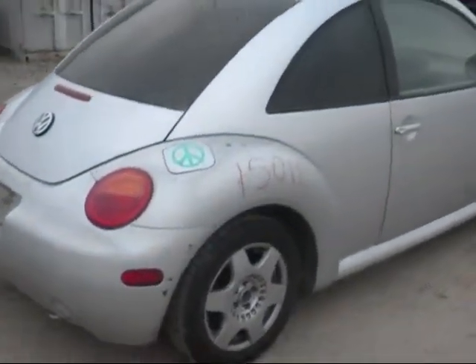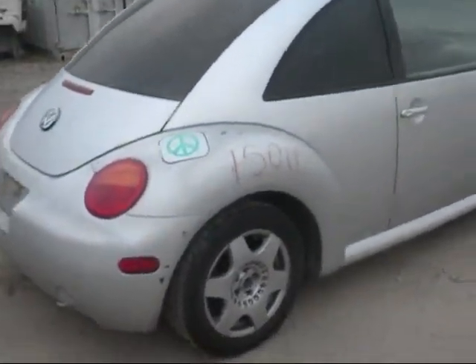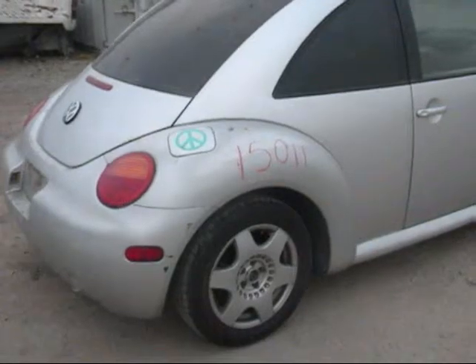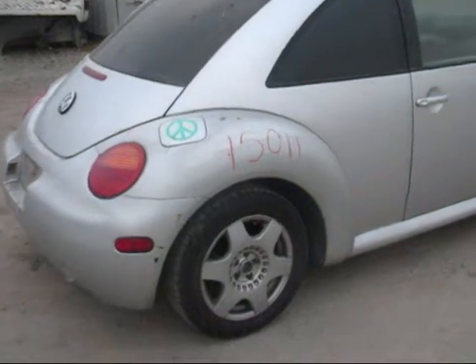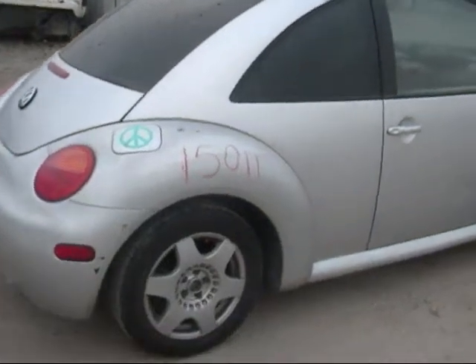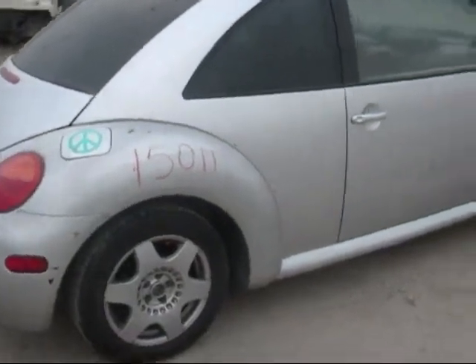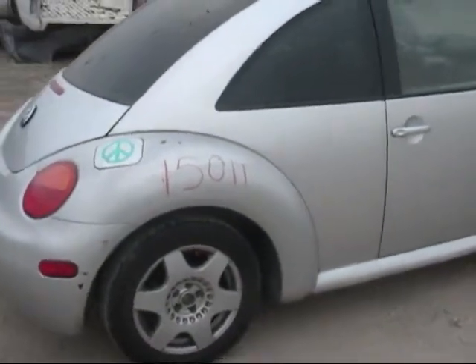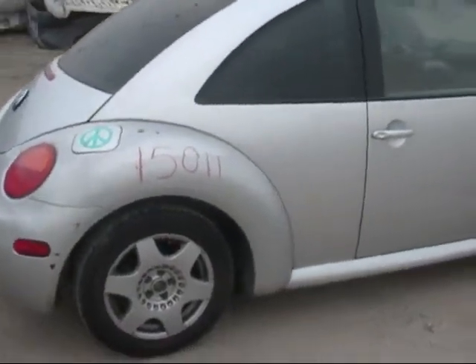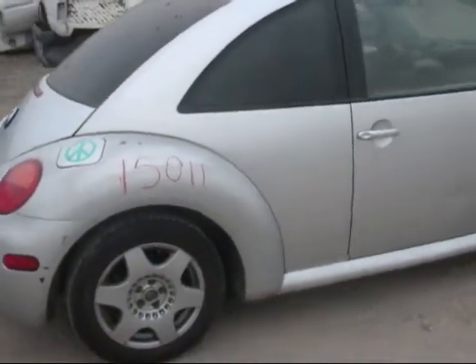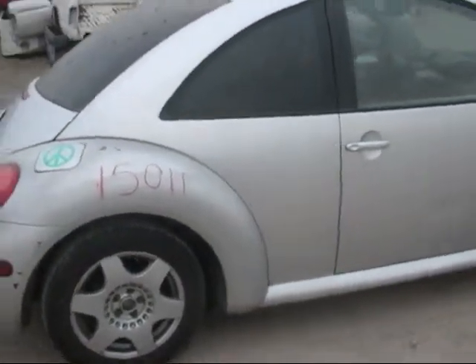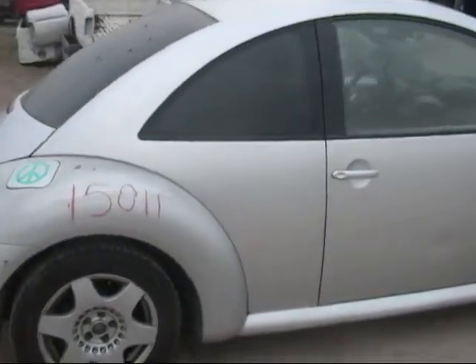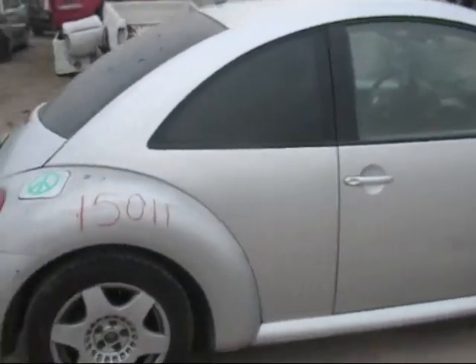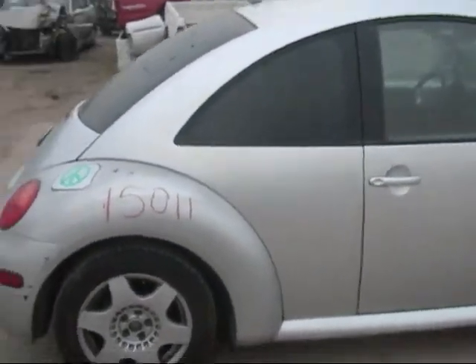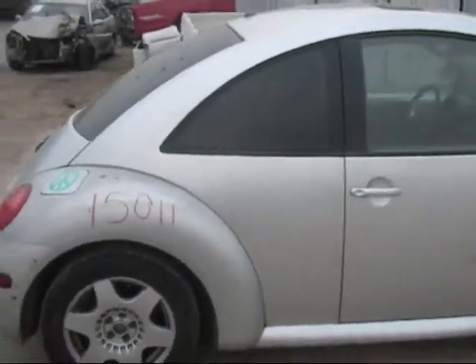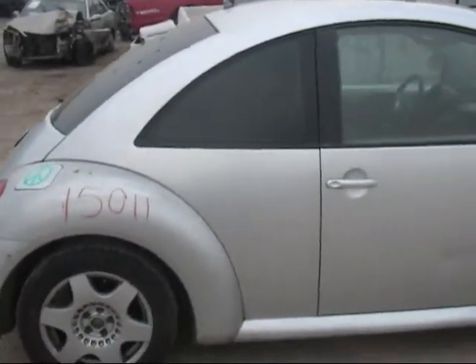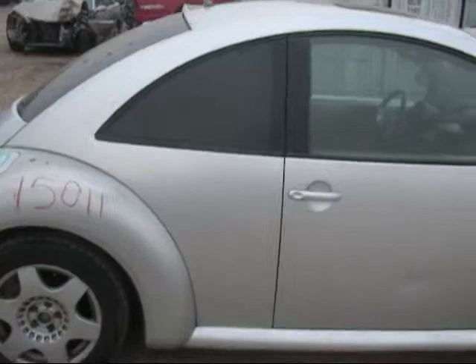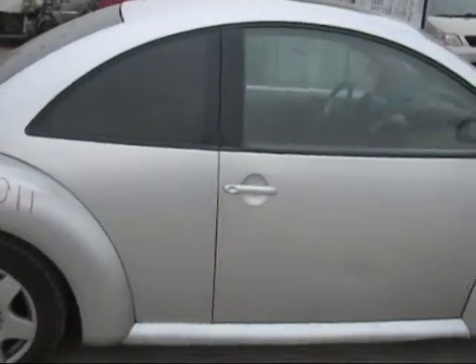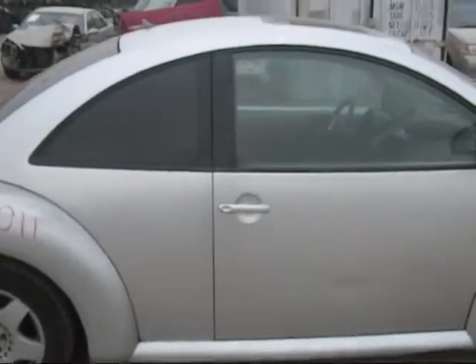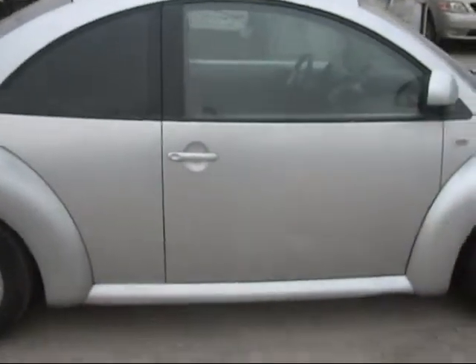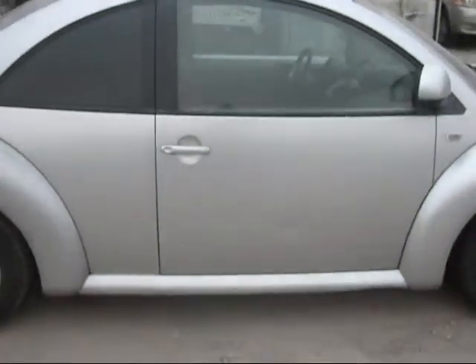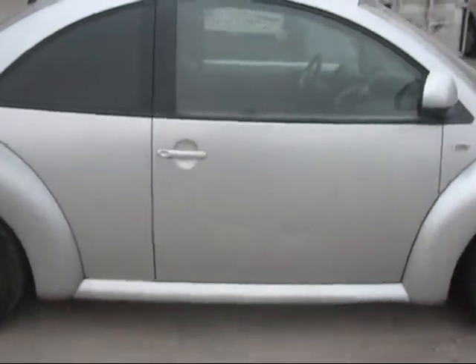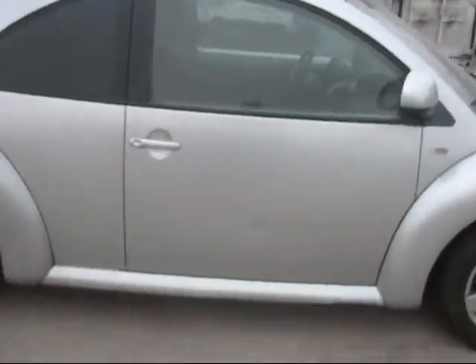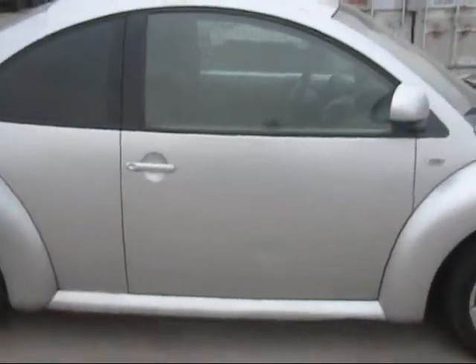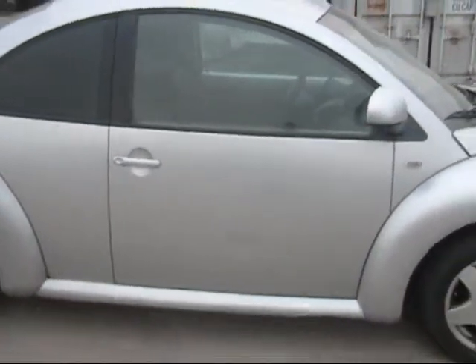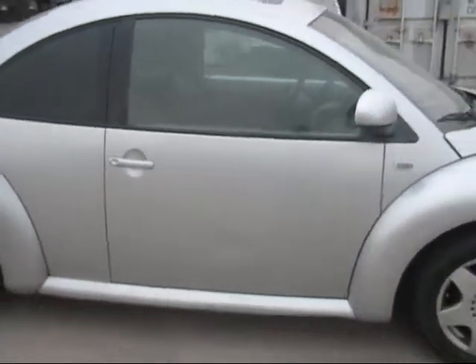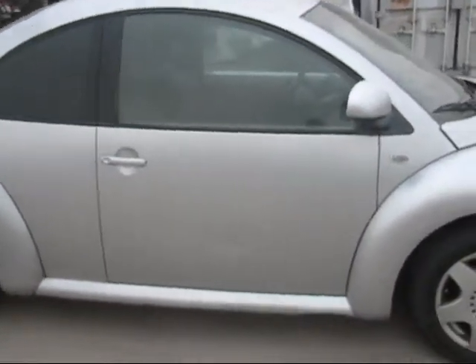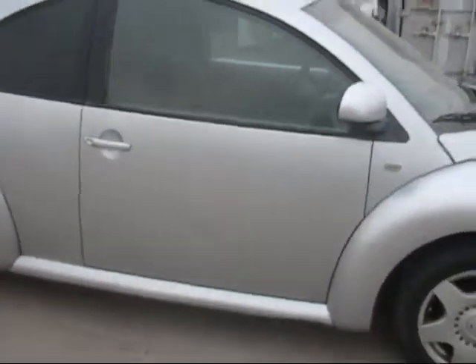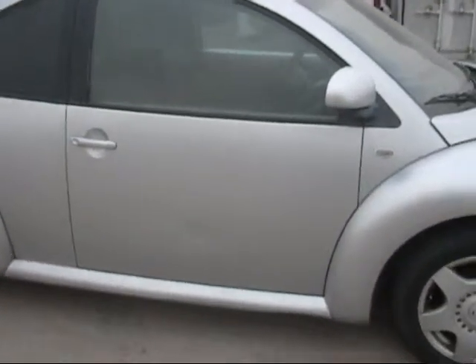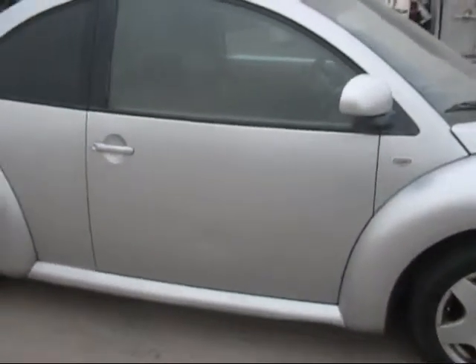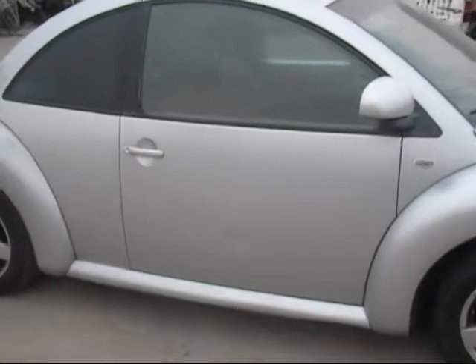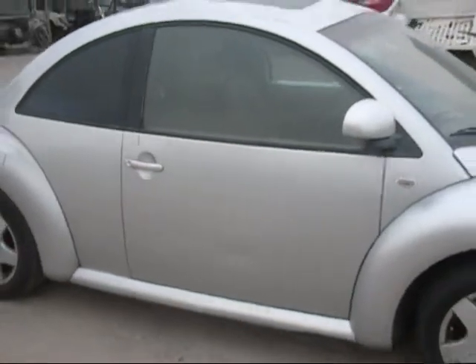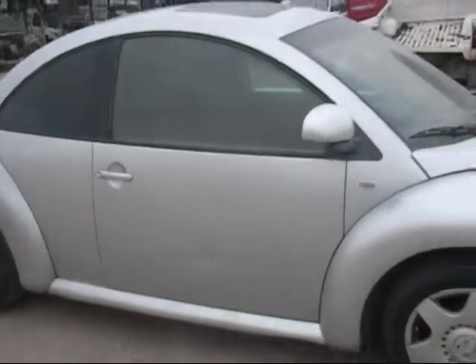Passenger's side fender is in good condition, front and rear. Passenger's side quarter is in good condition. Passenger's side door has a big dent right in the middle, but still in good condition otherwise.